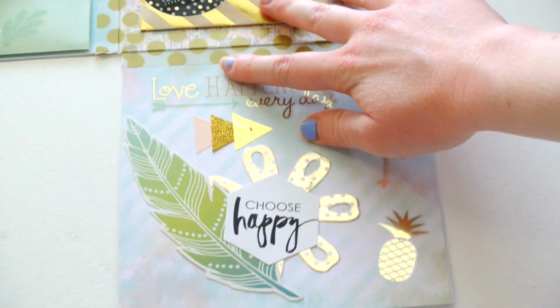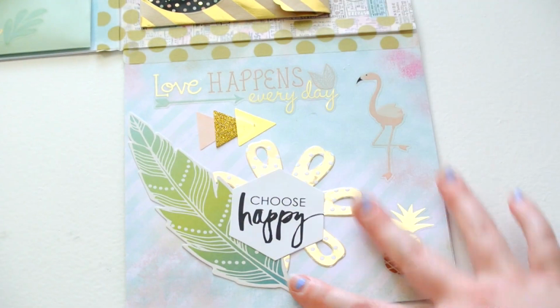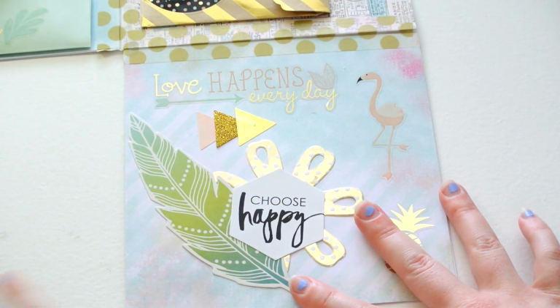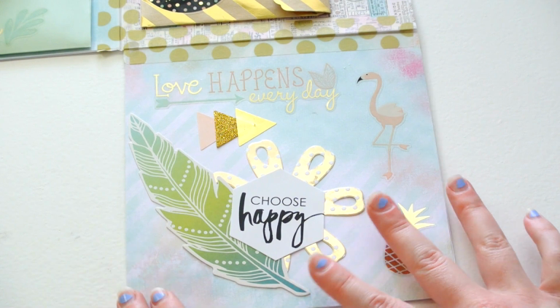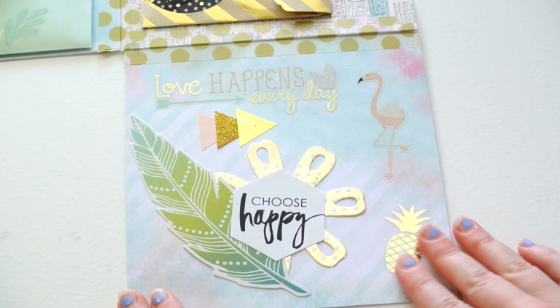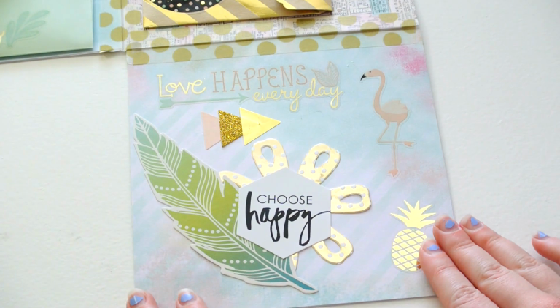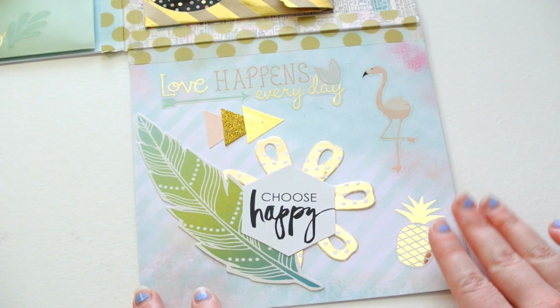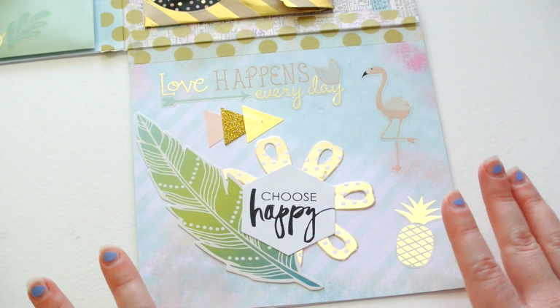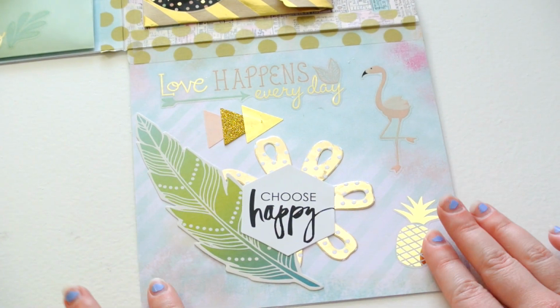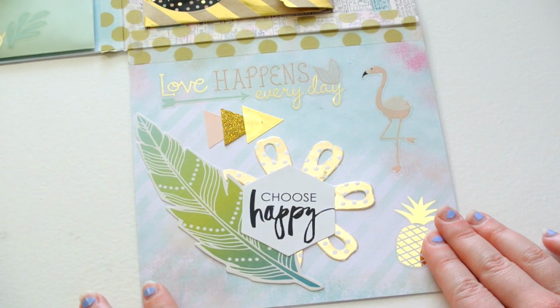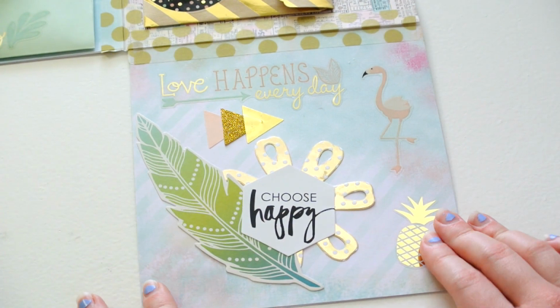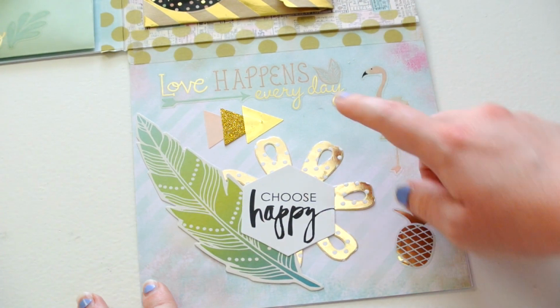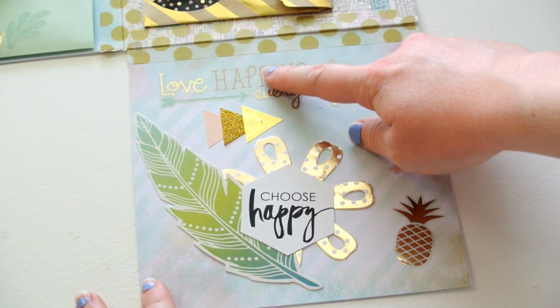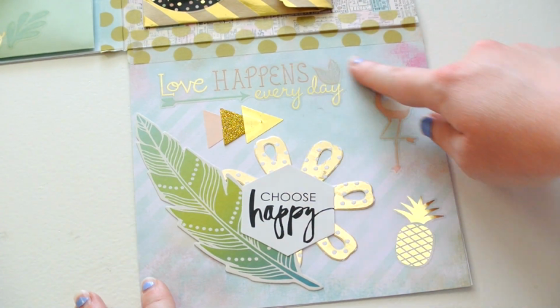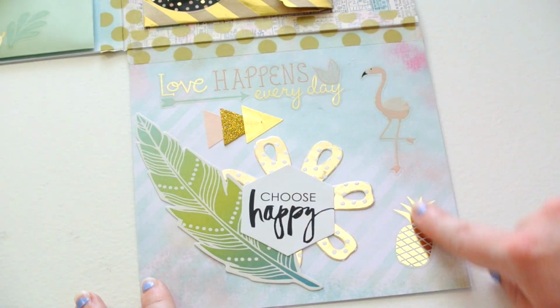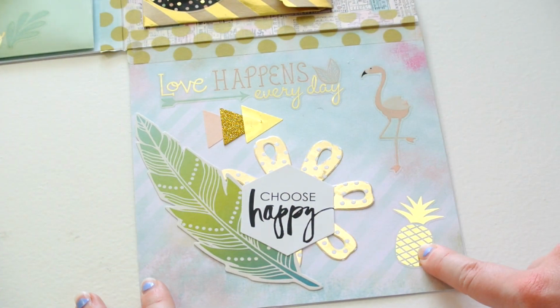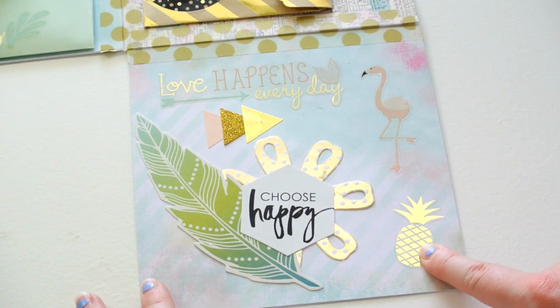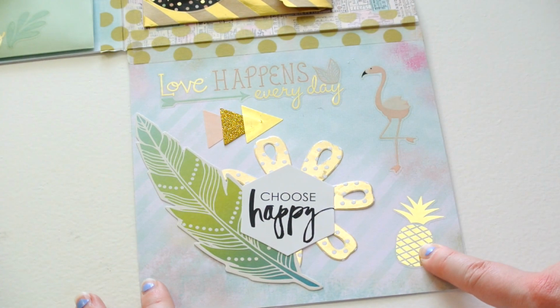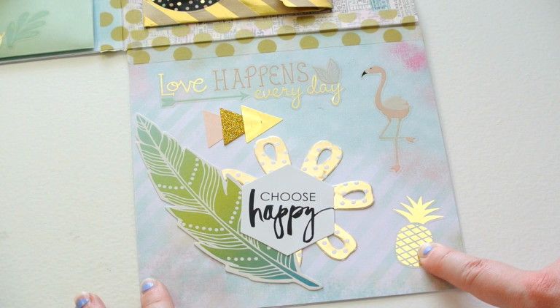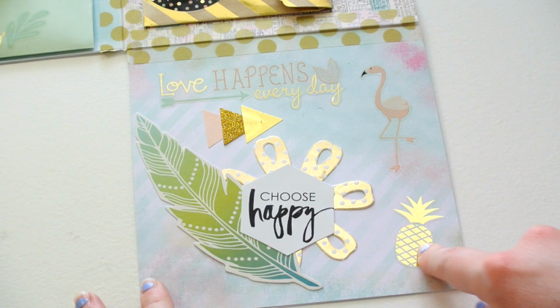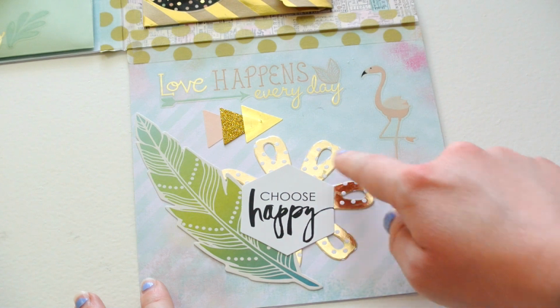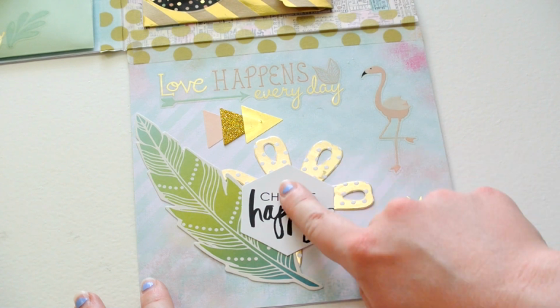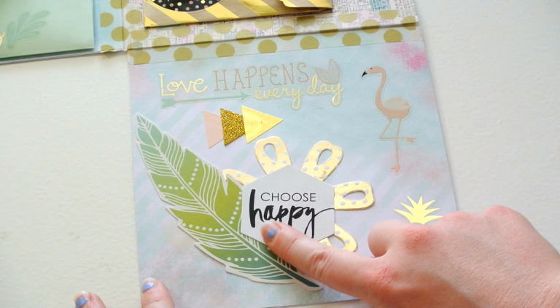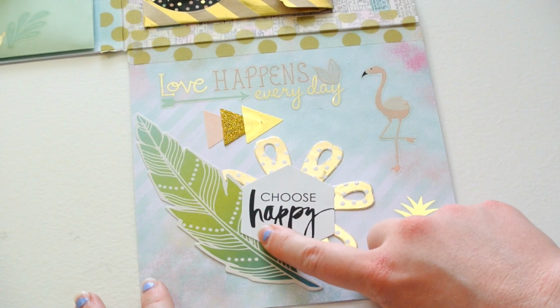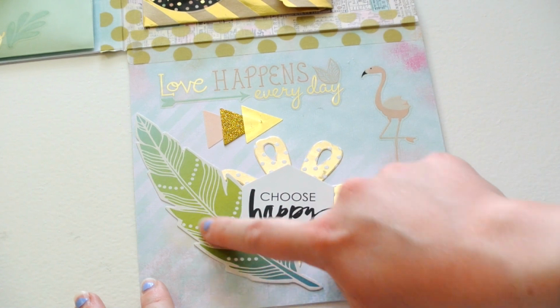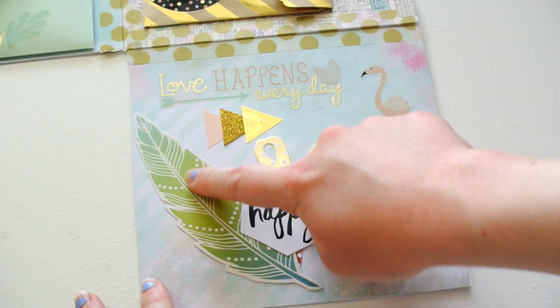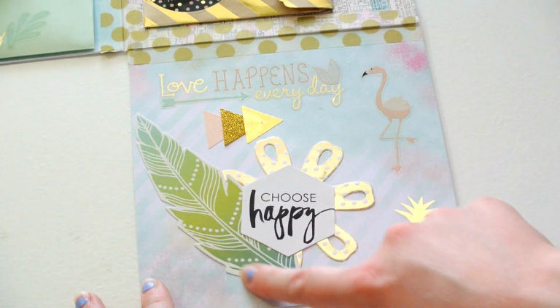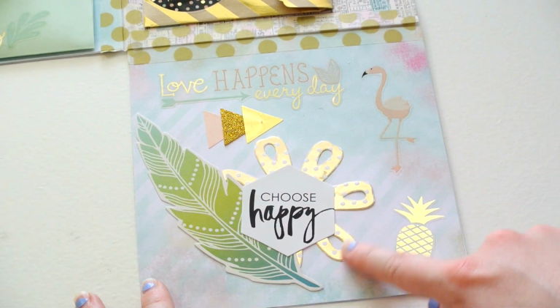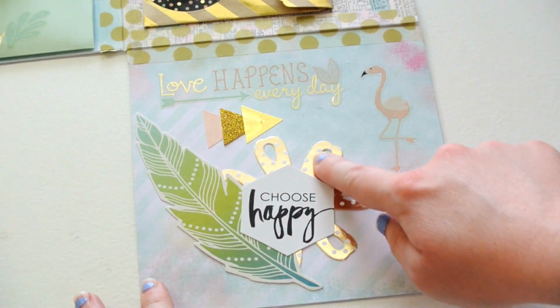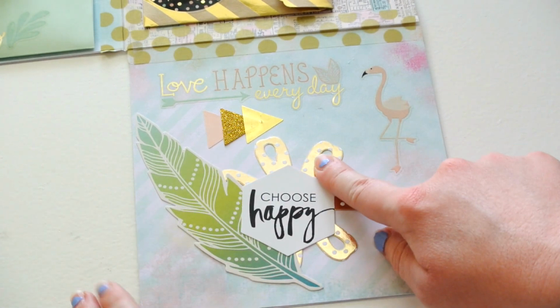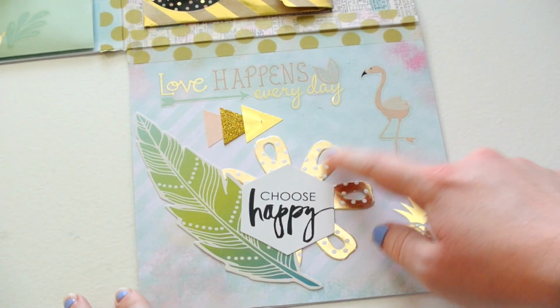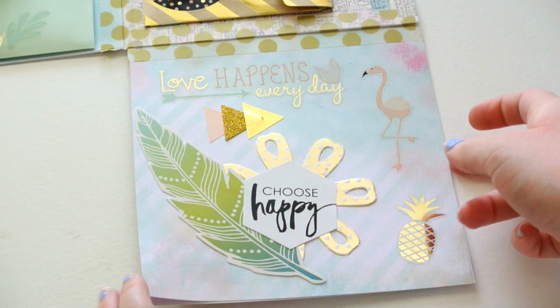And then down here at the bottom, I have just a little decorative section with some more stickers from Hobby Lobby, and then more die cuts from Michael's.